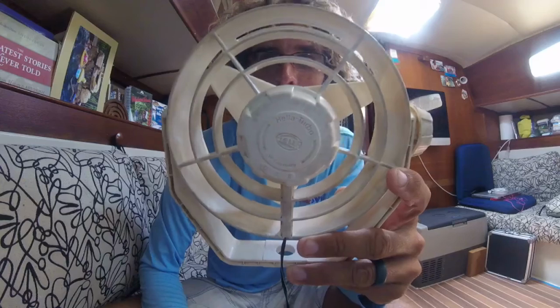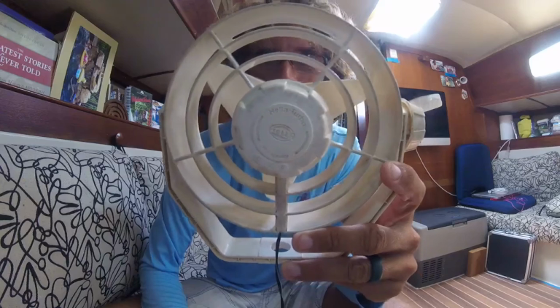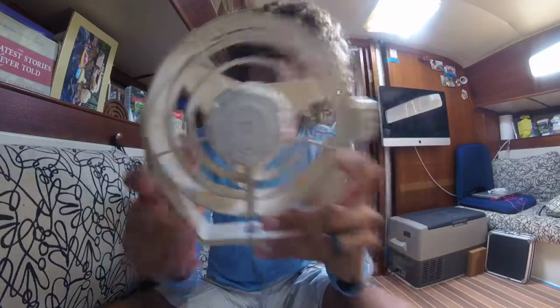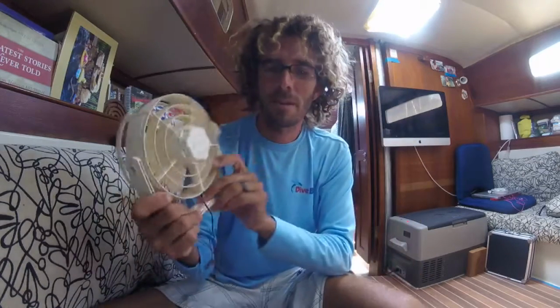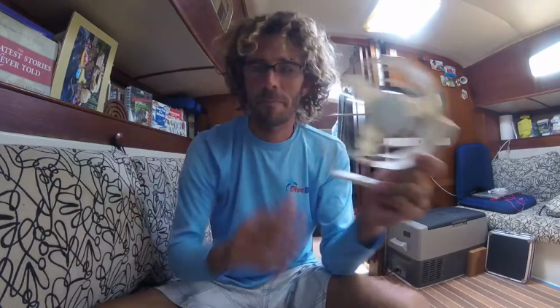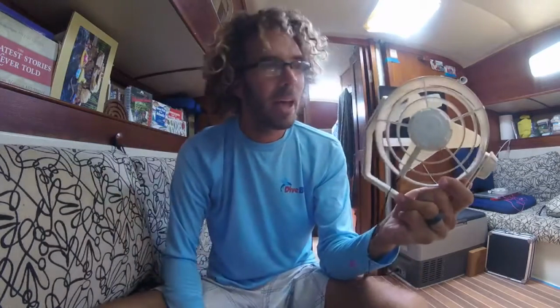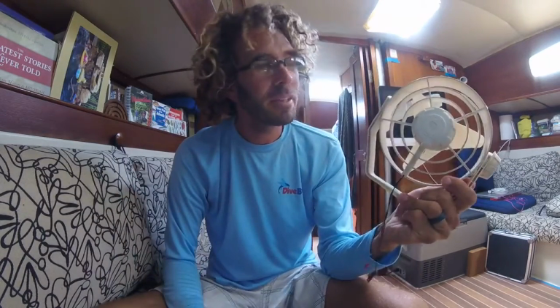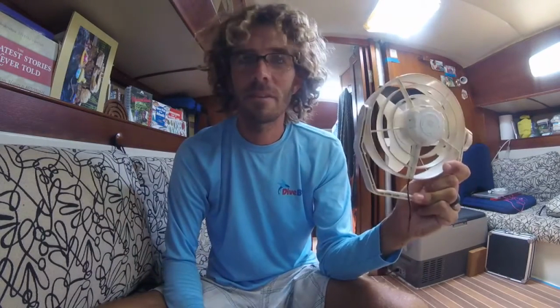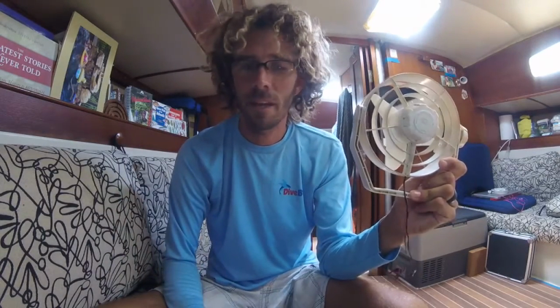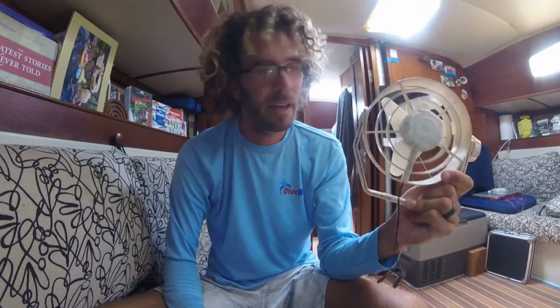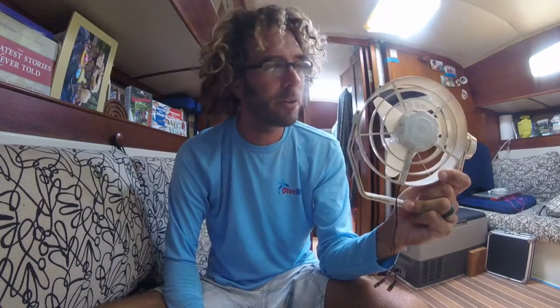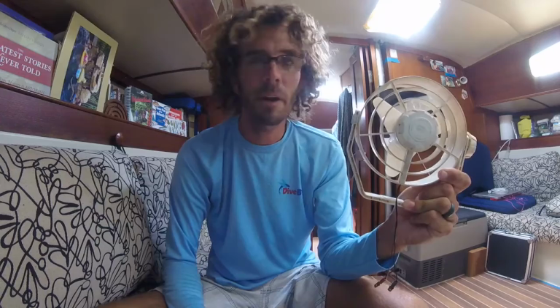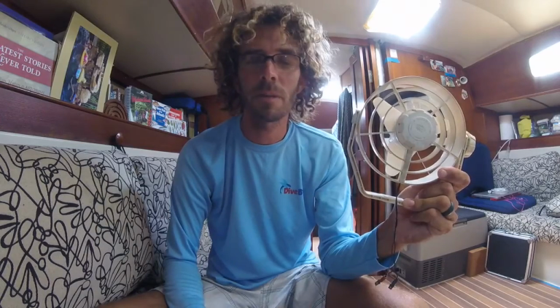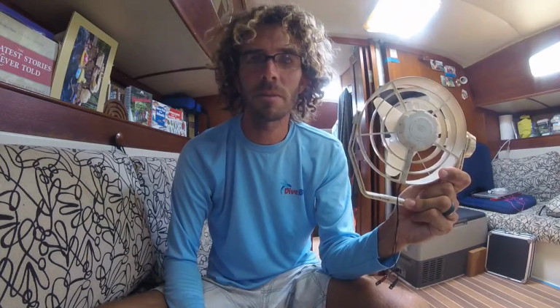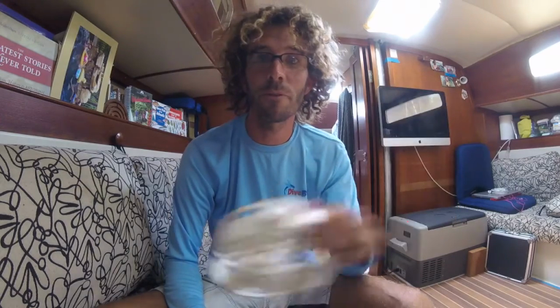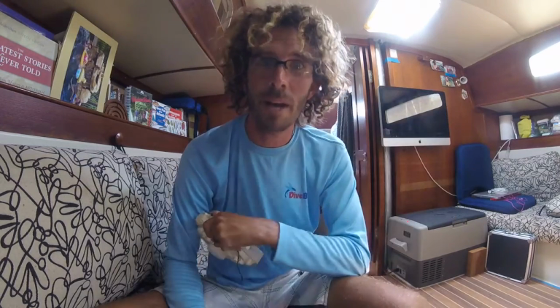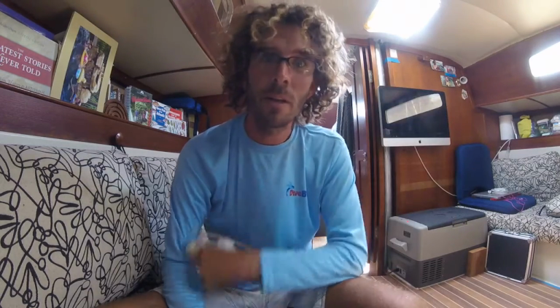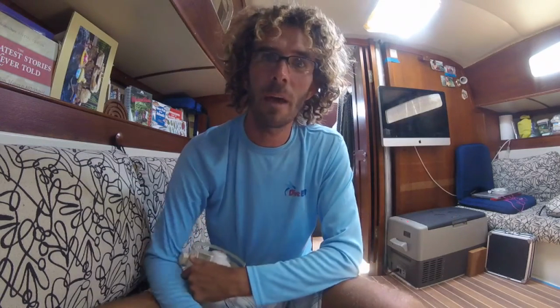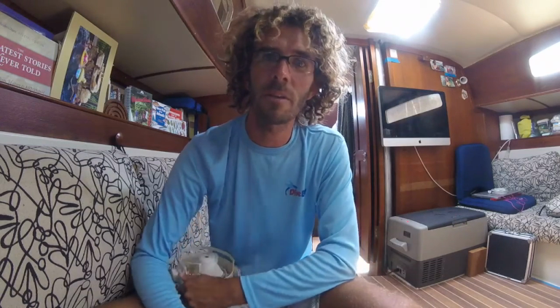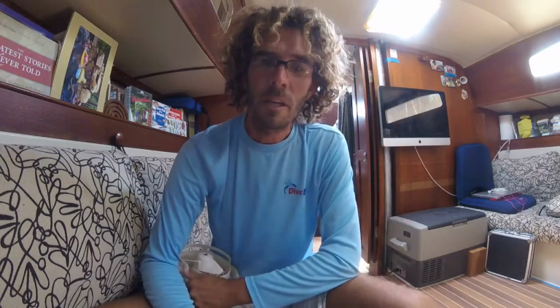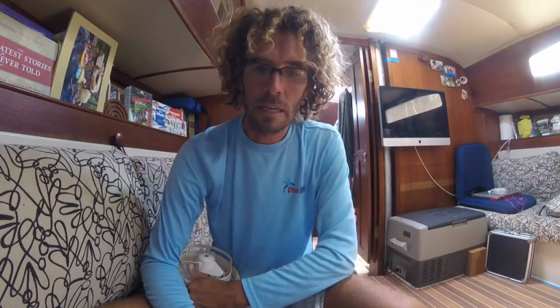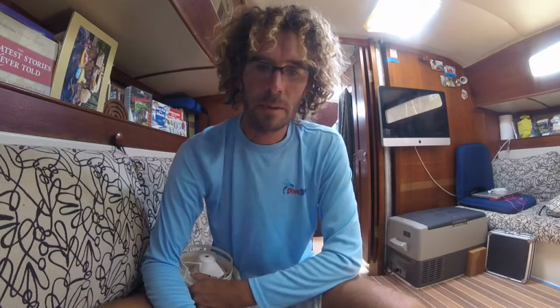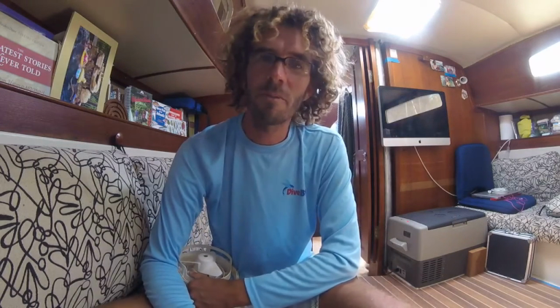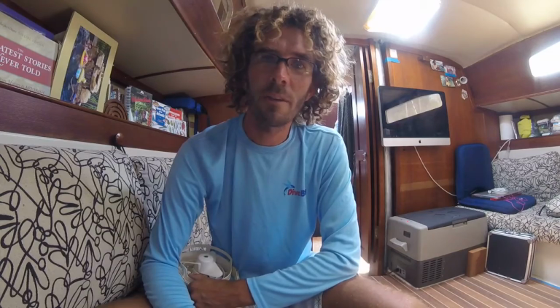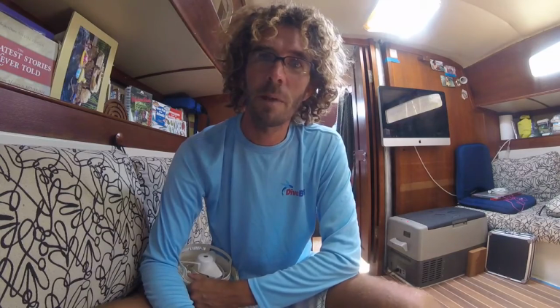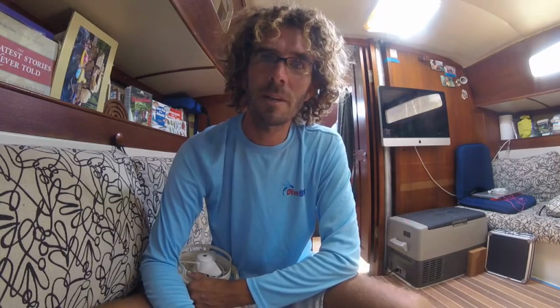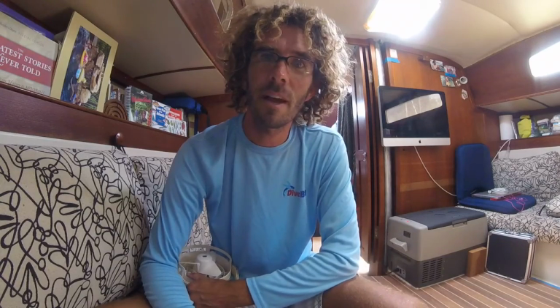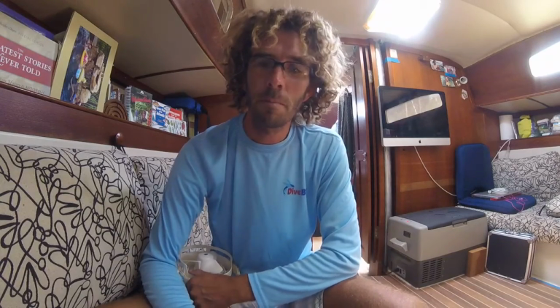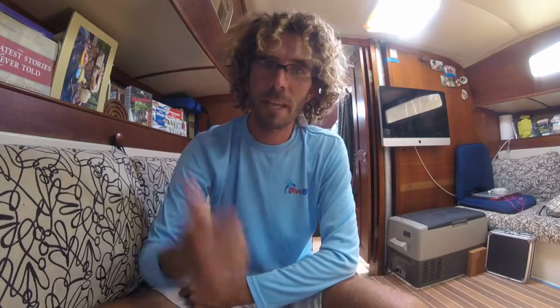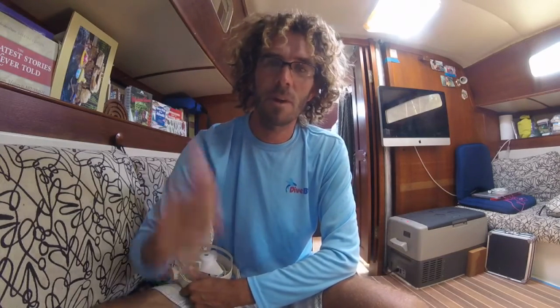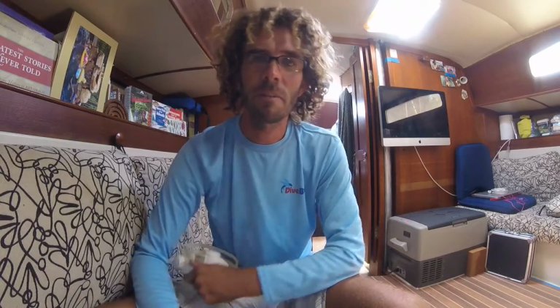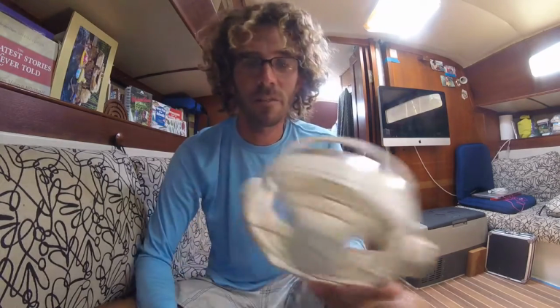YouTube friends and family, today I'm going to discuss helifans and how to repair and replace them. This is Andrew Howell on Howell to Sail. We also have a blog, howelltosail.blogspot.com. Please like and subscribe if you like this video.